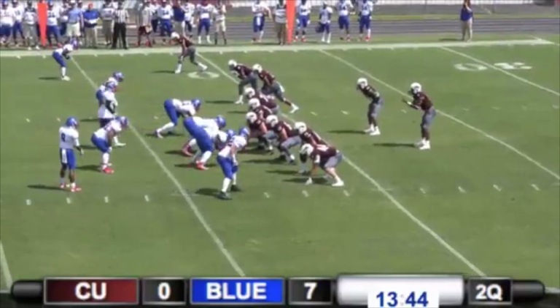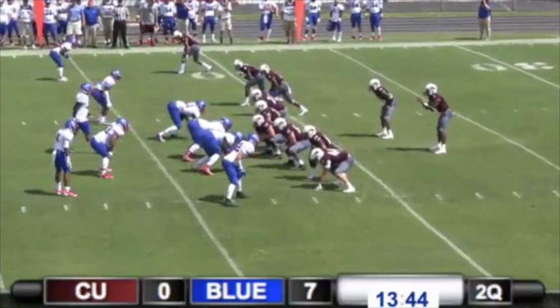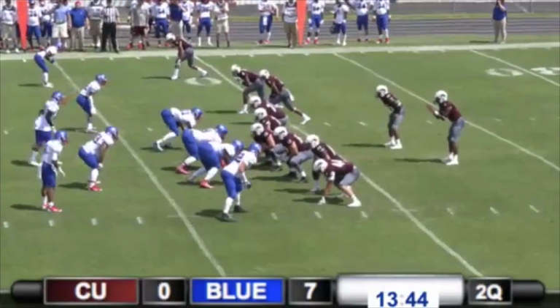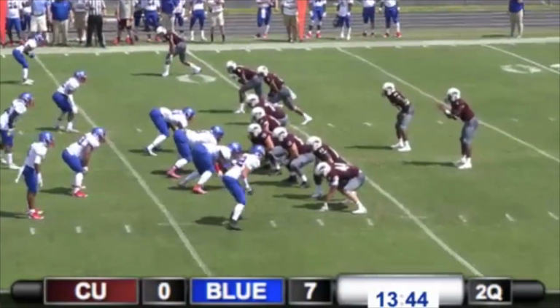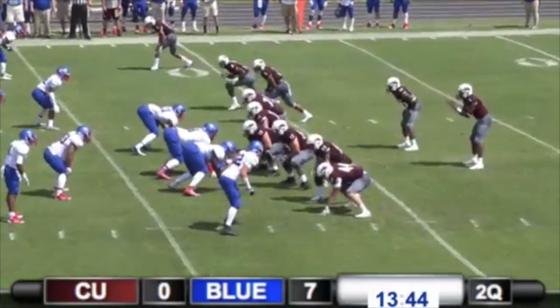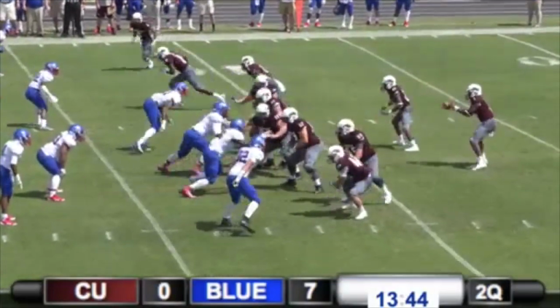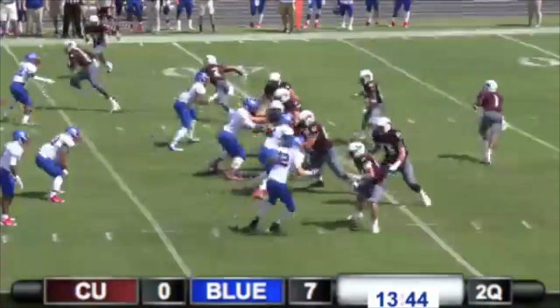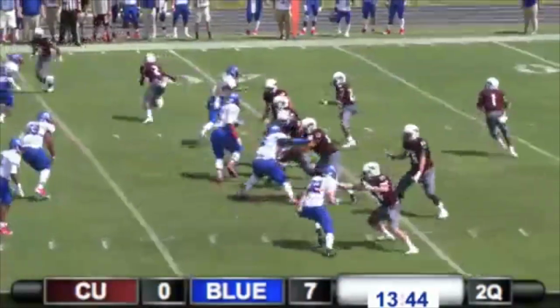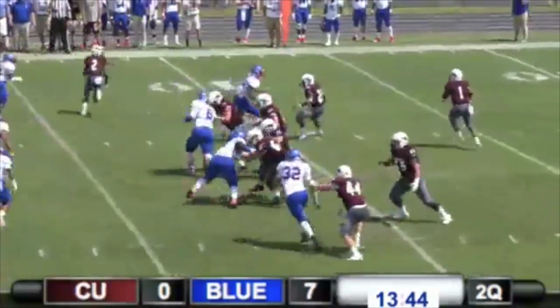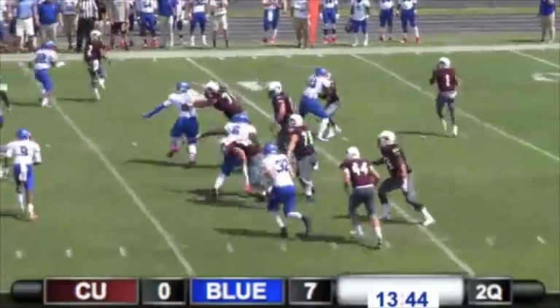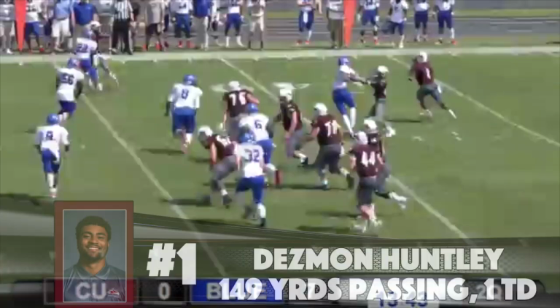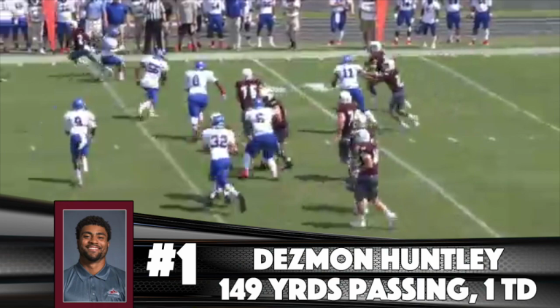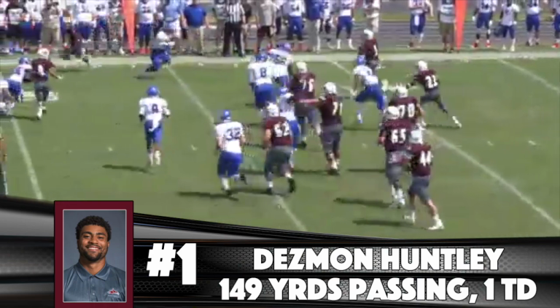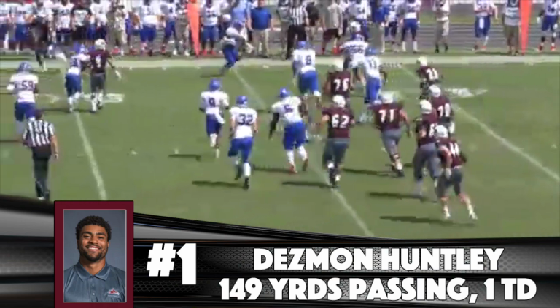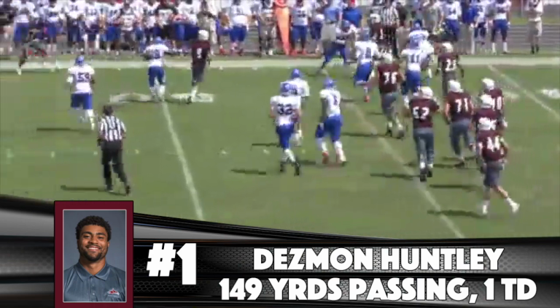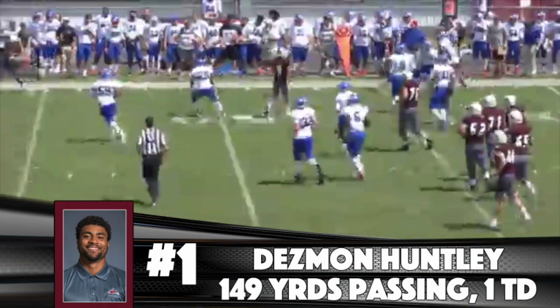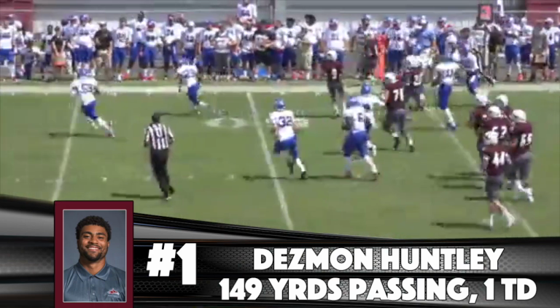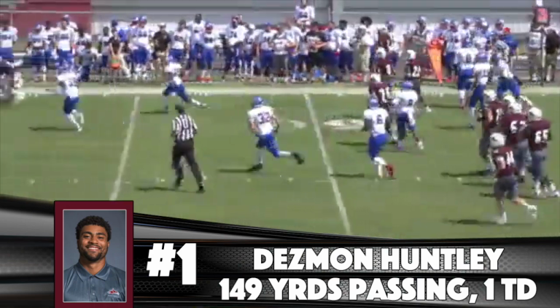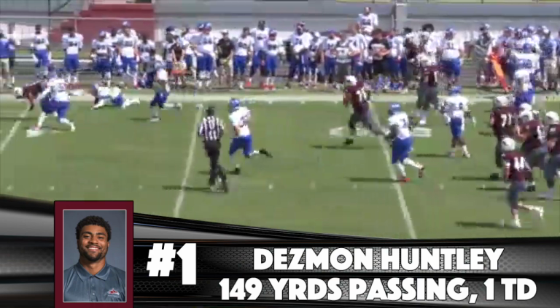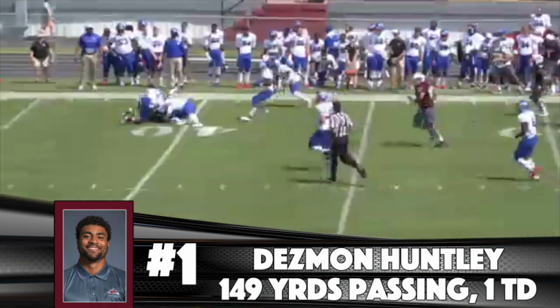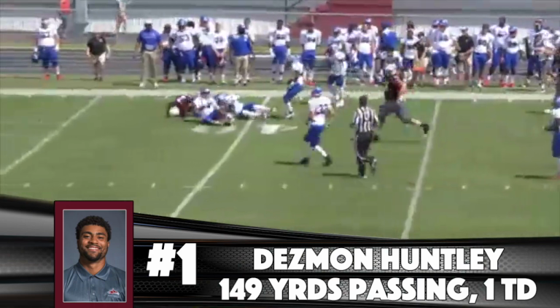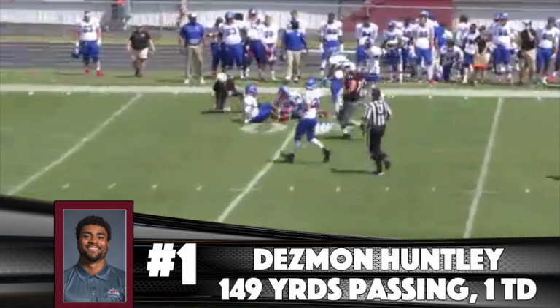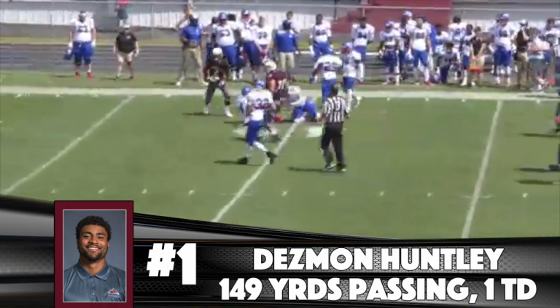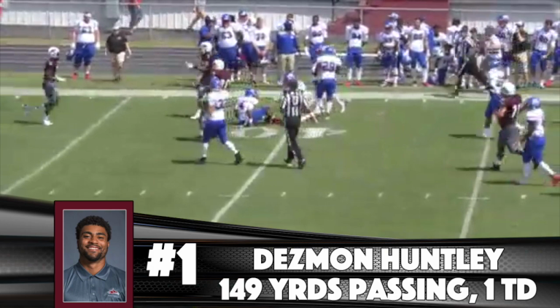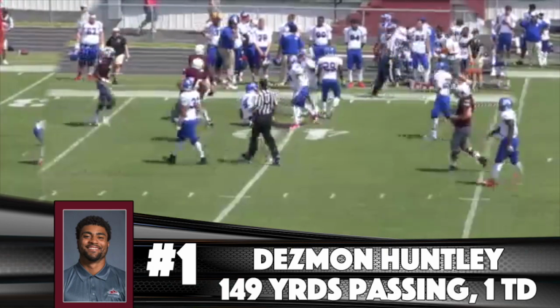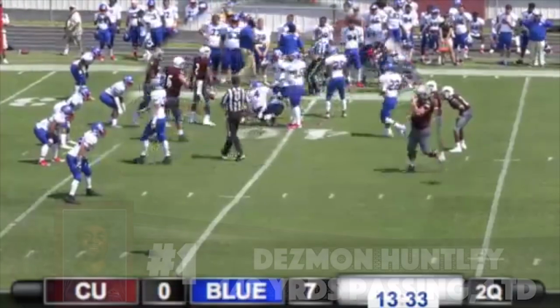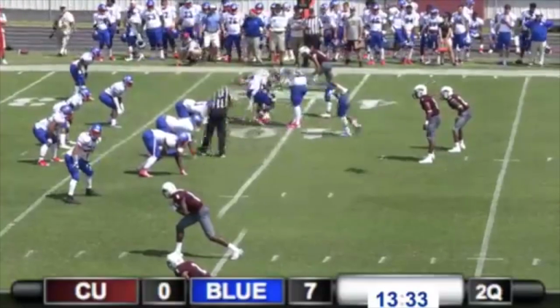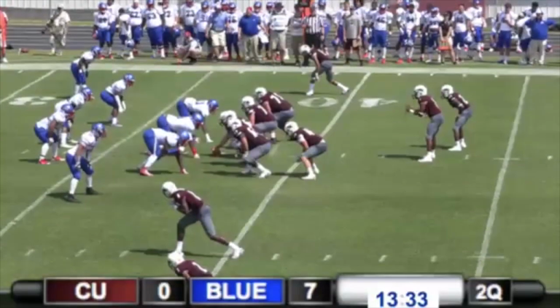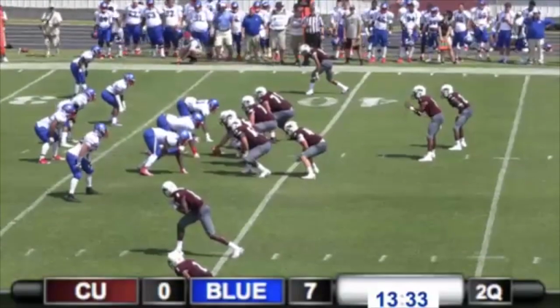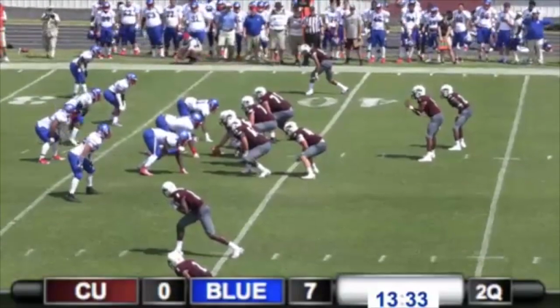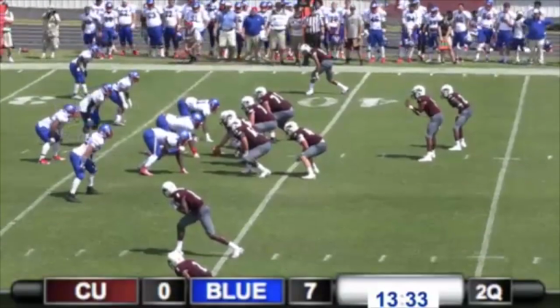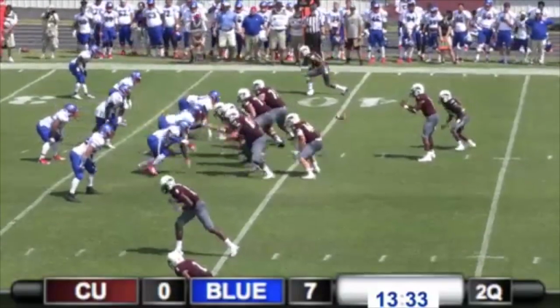Third down and three from the 43. Dez rolls to his right, turns those shoulders, throws it late, makes a completion. Well played — he was close to that line. Seven-zip. Nineteen yards on that pass reception.